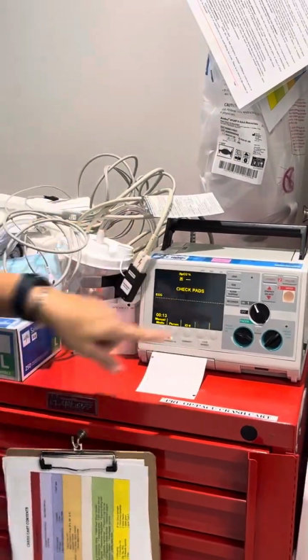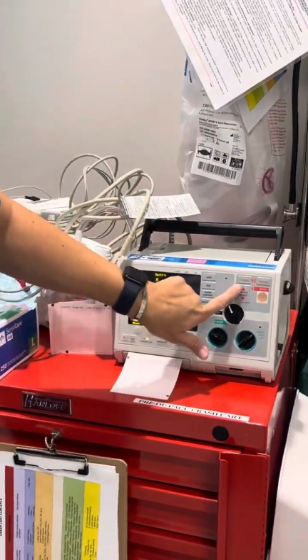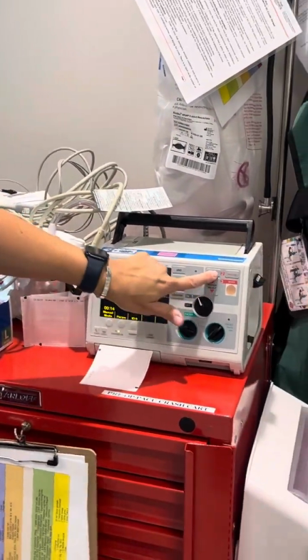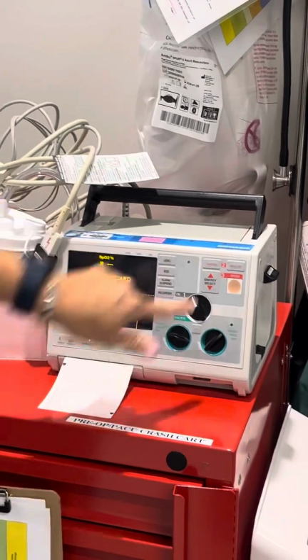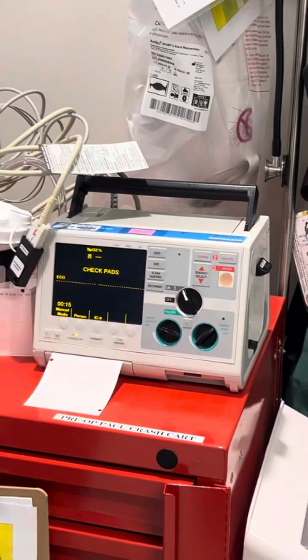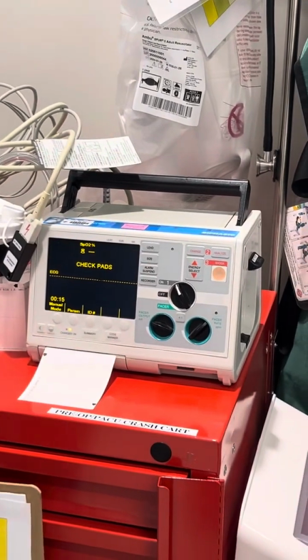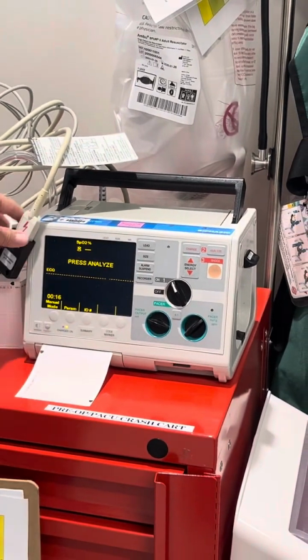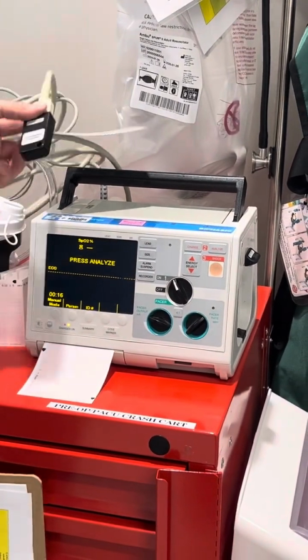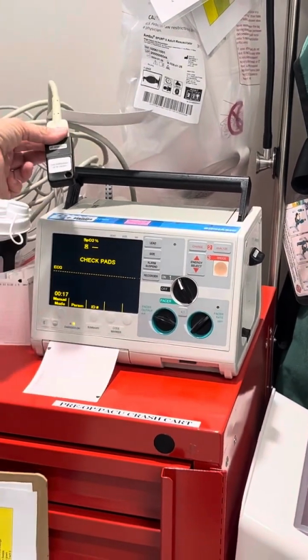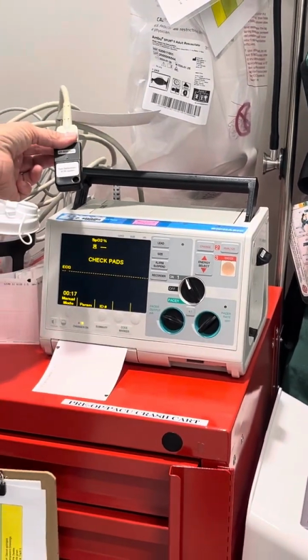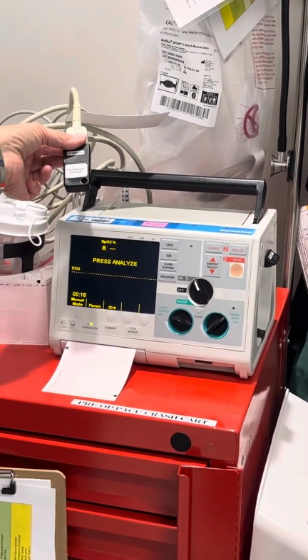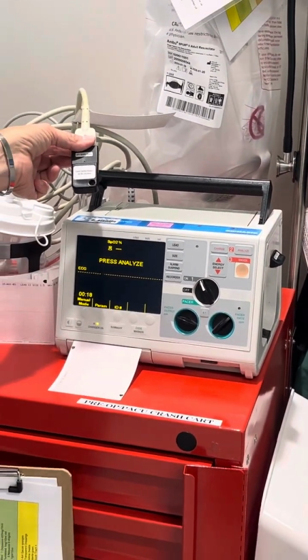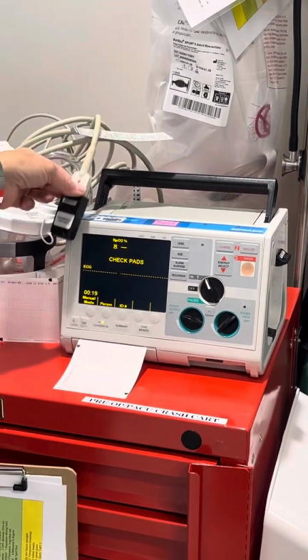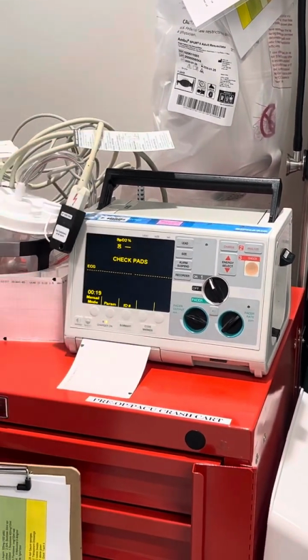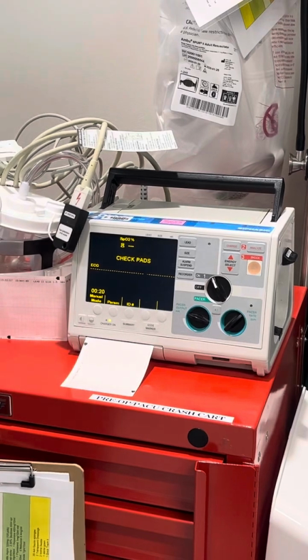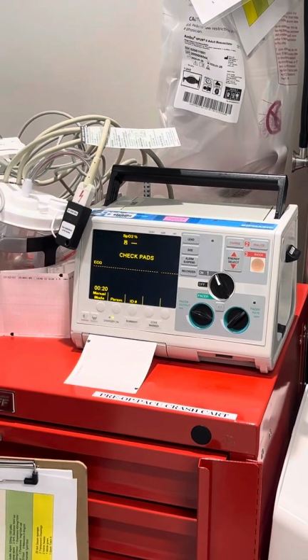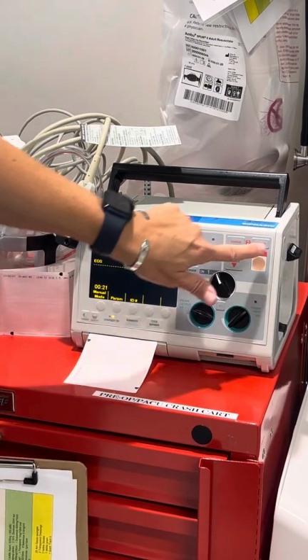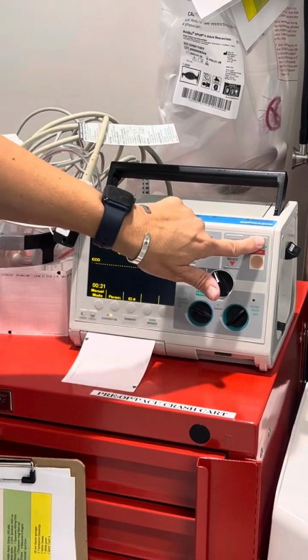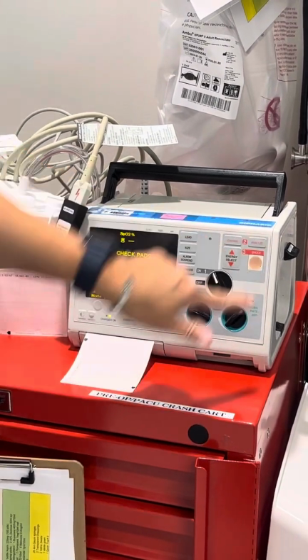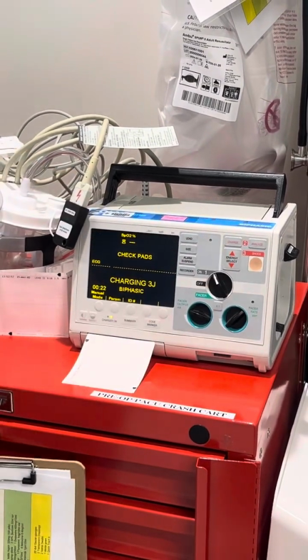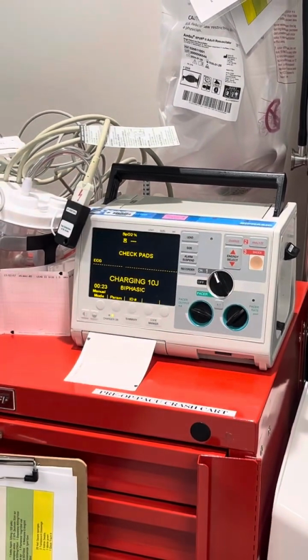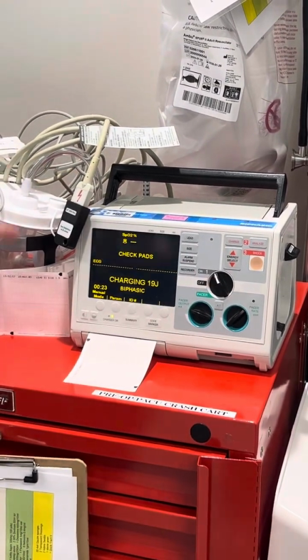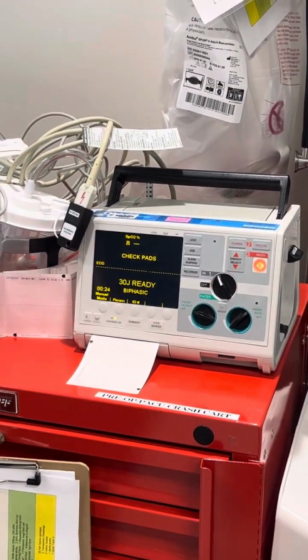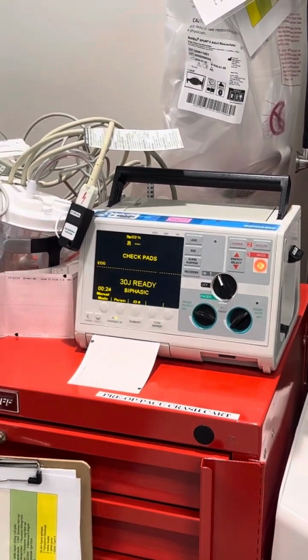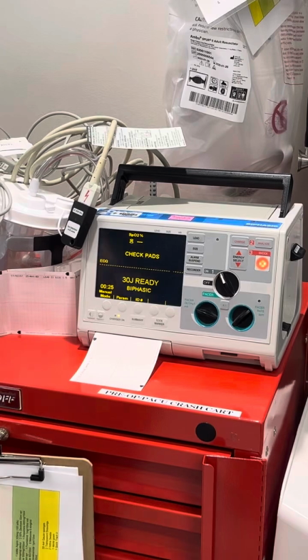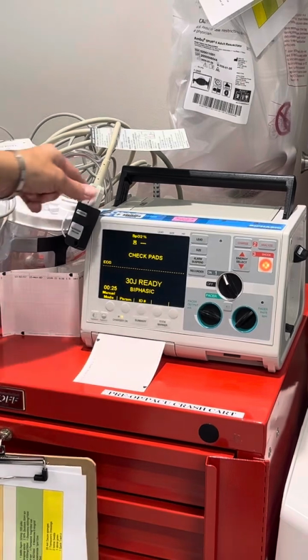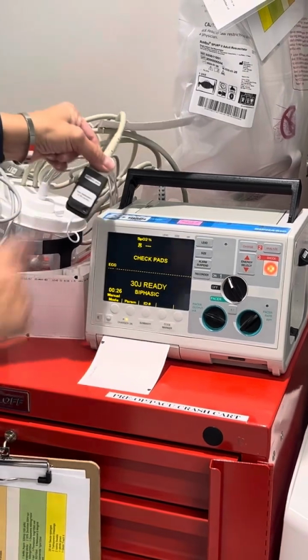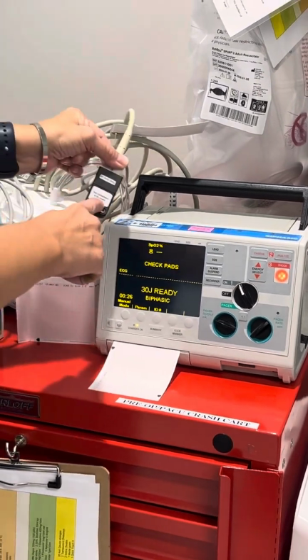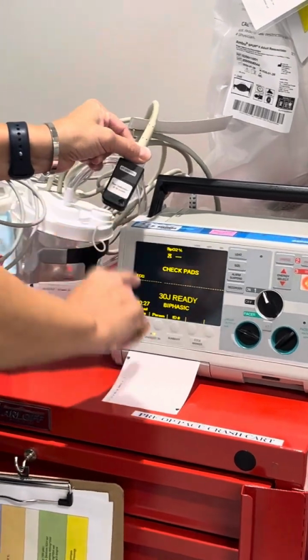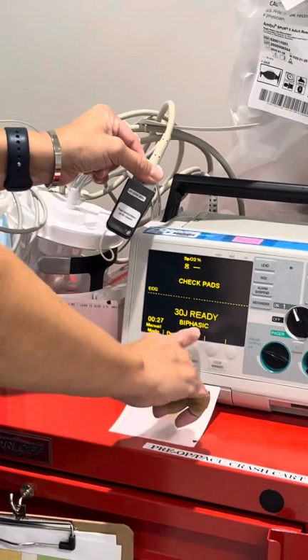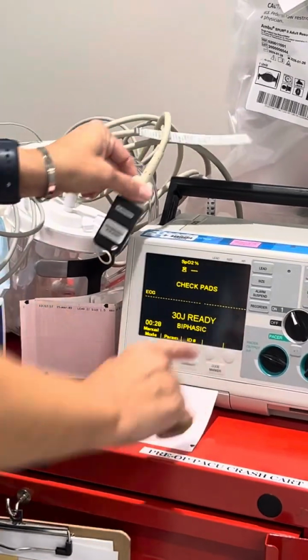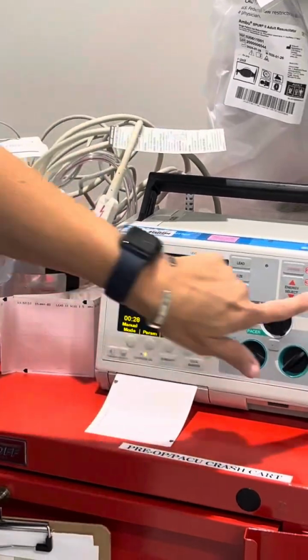Go ahead and charge it. Make sure you're plugged into your device. It's analyzing it. You're going to hit your analyze button. It's going to charge your pads. You'll see this says 30 joules — that should charge to 30 joules.